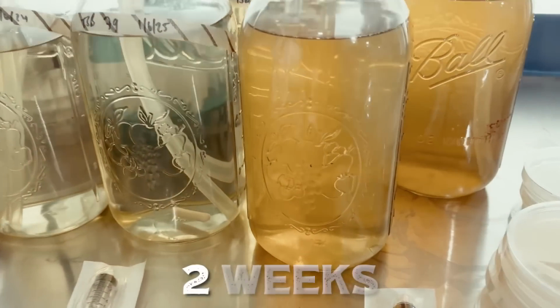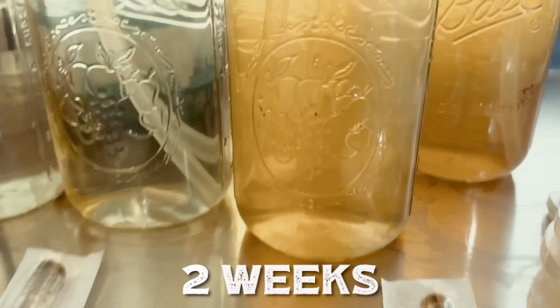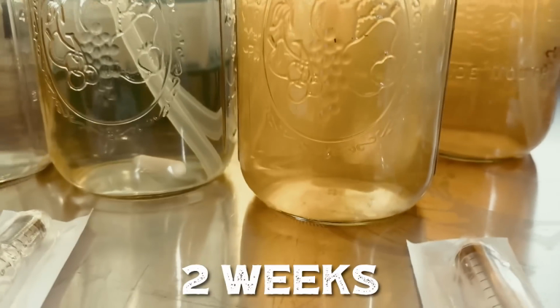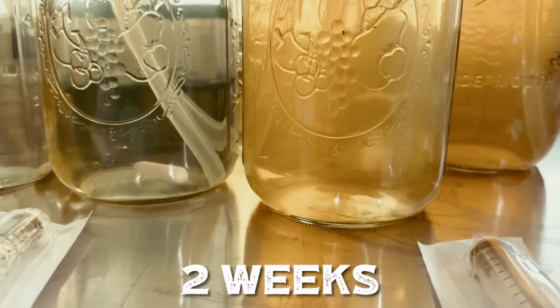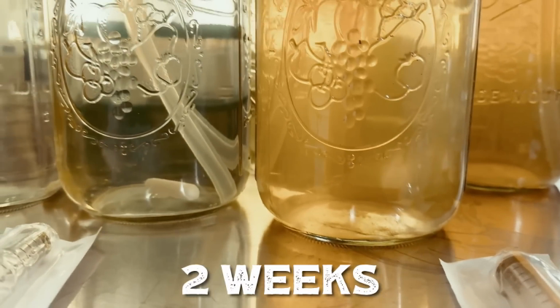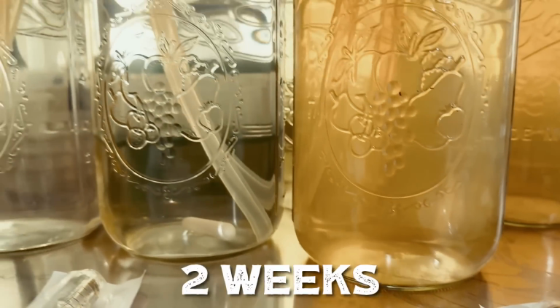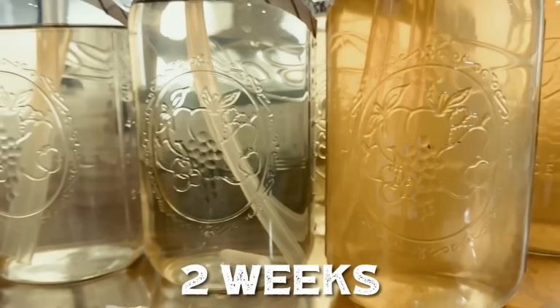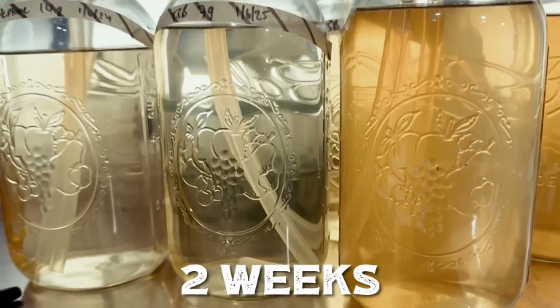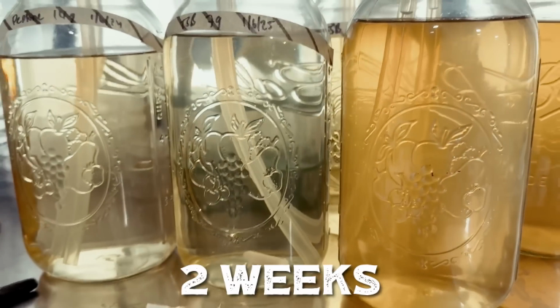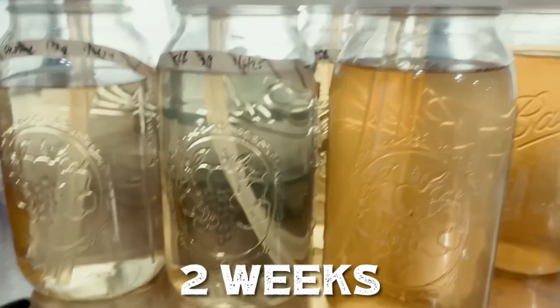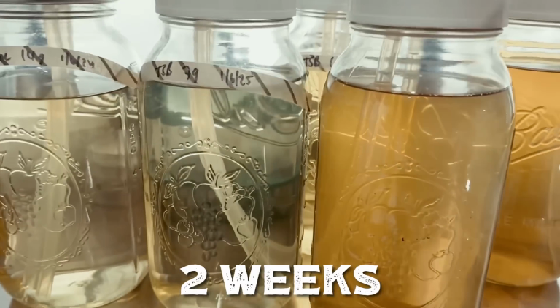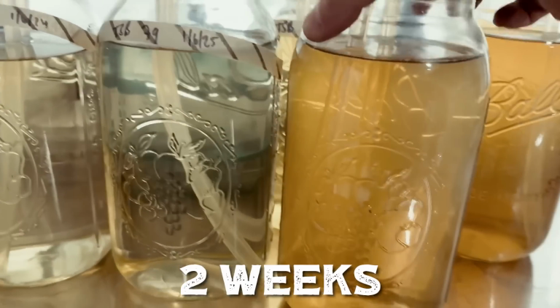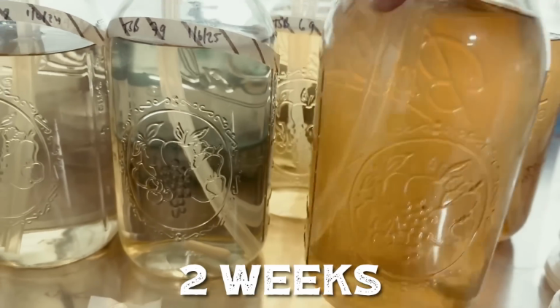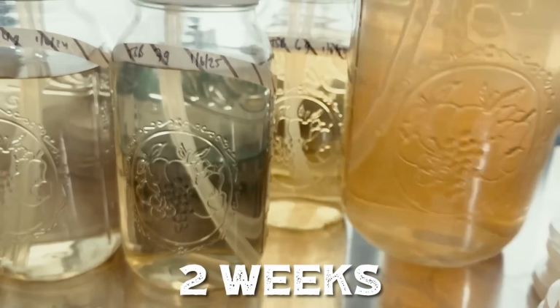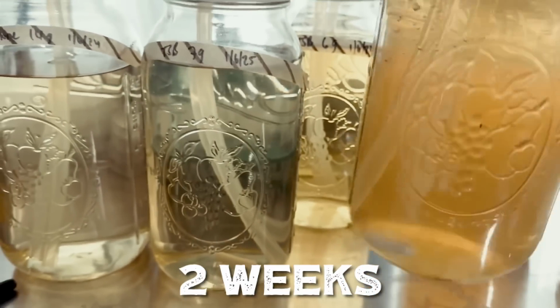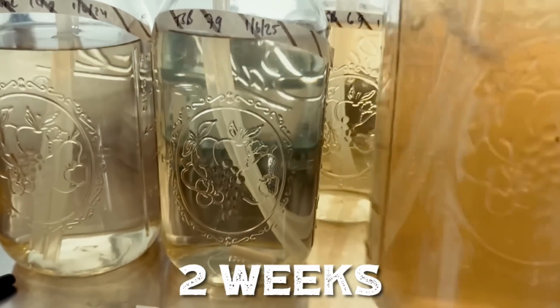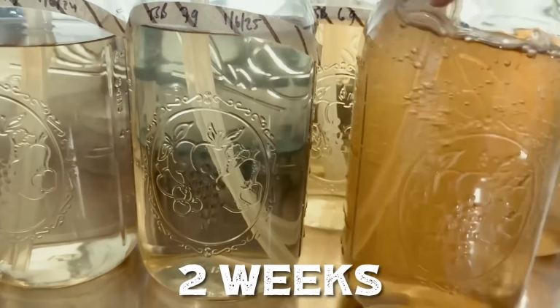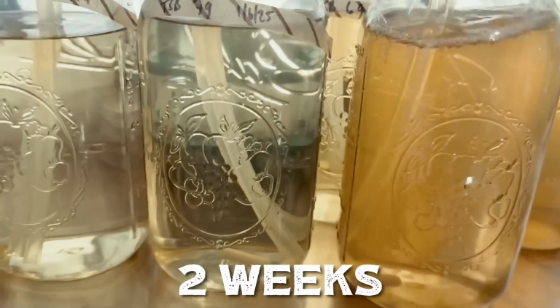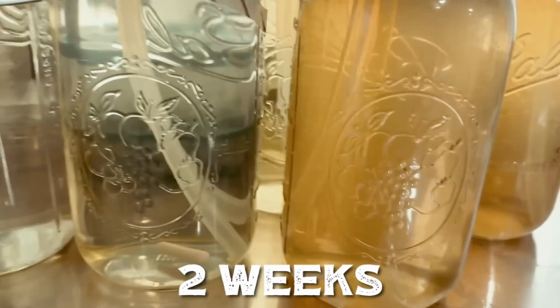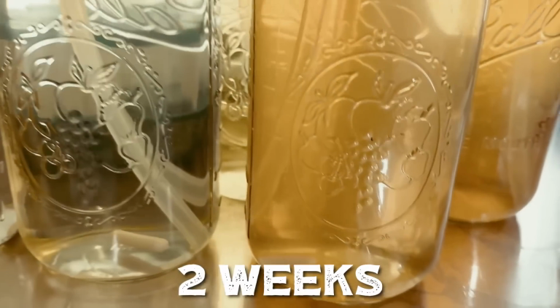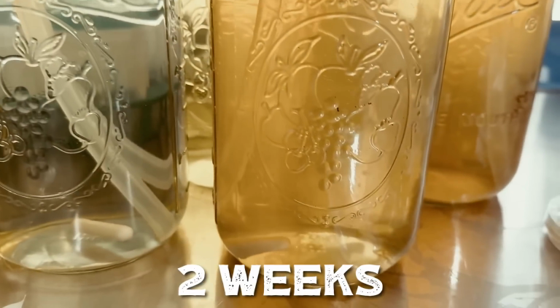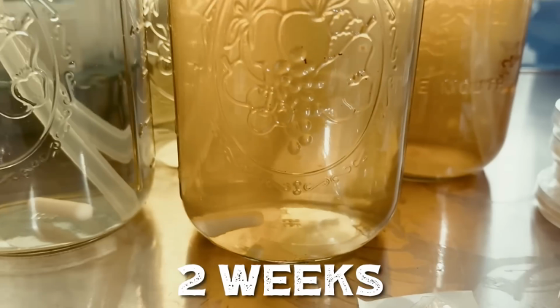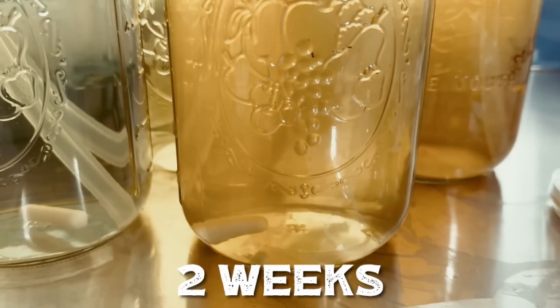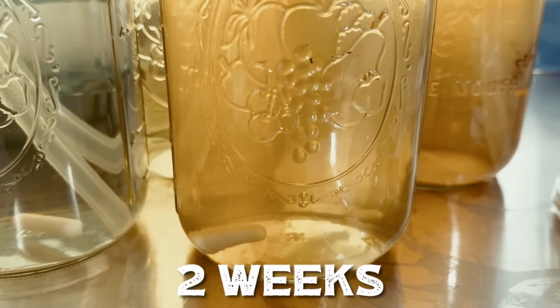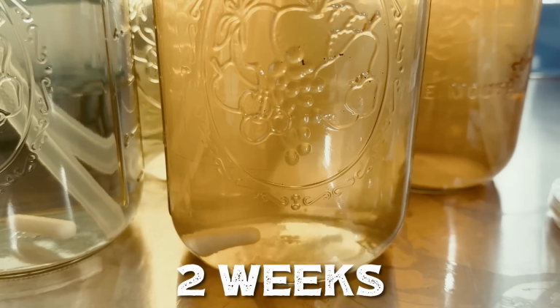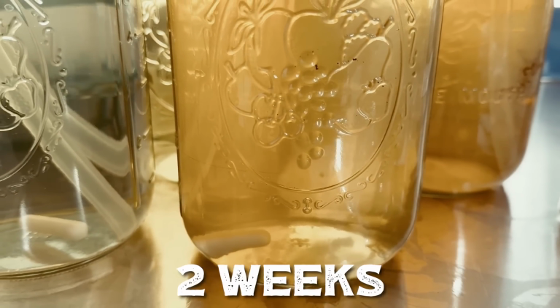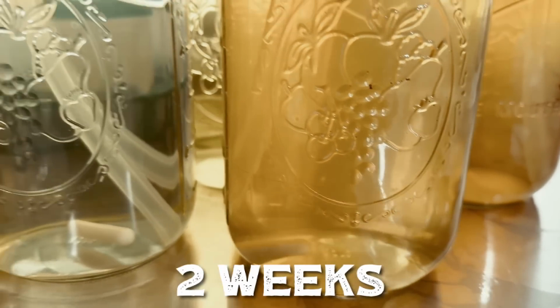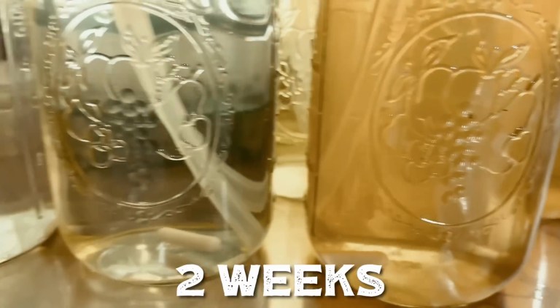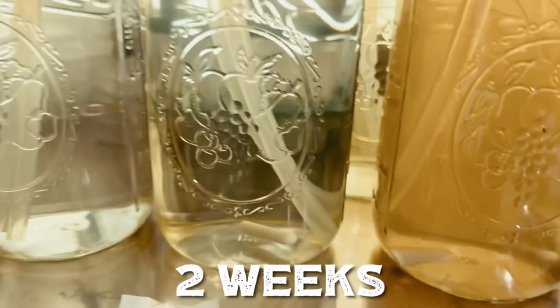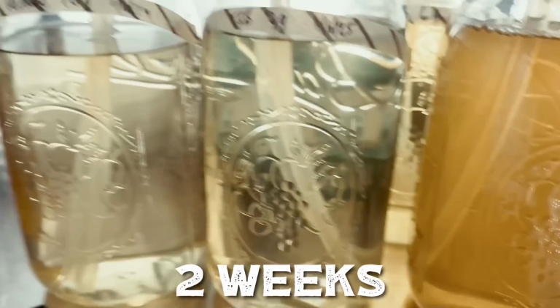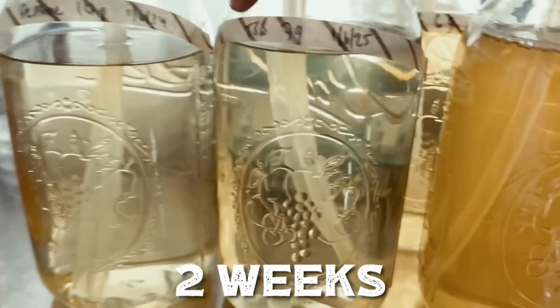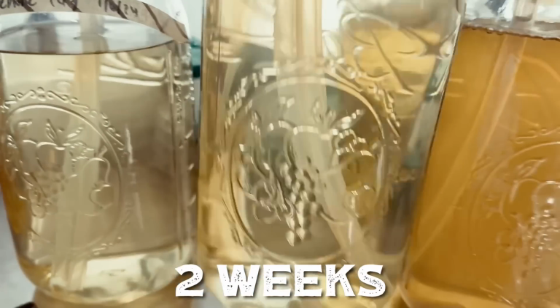It's almost been two weeks and the honey has significantly more growth than the other jars.